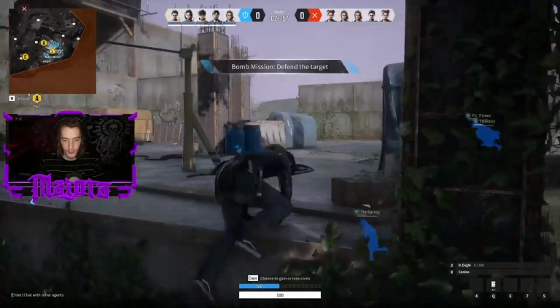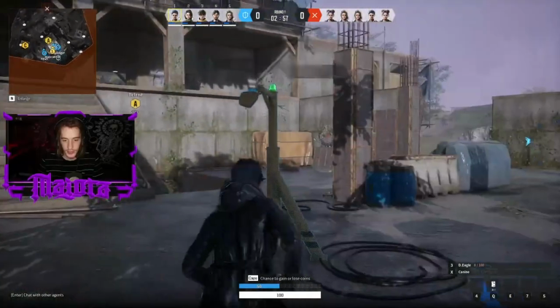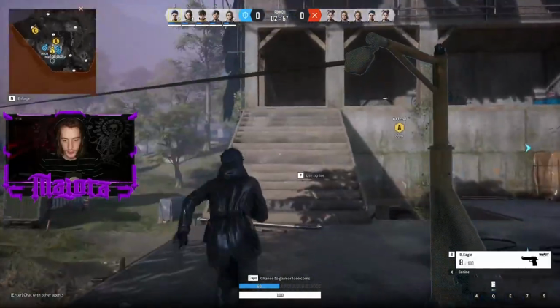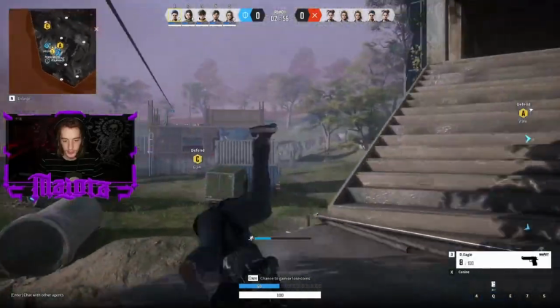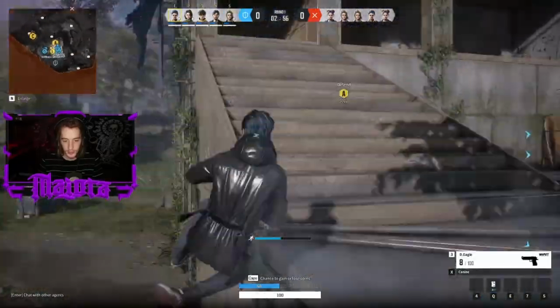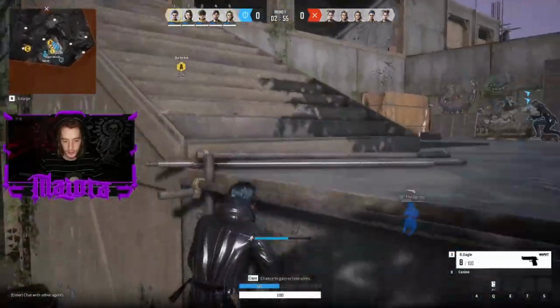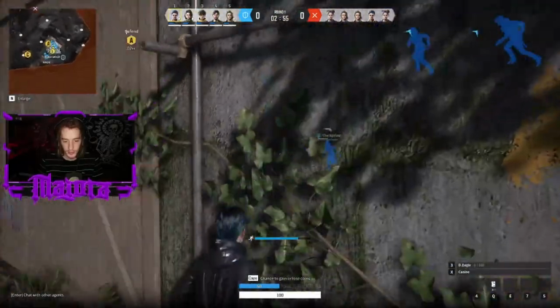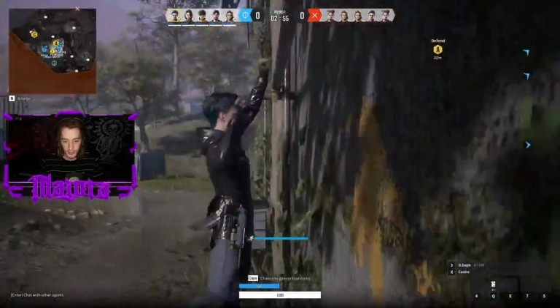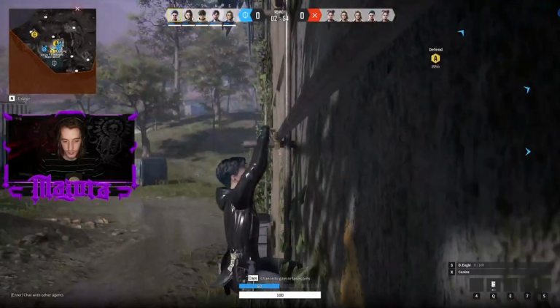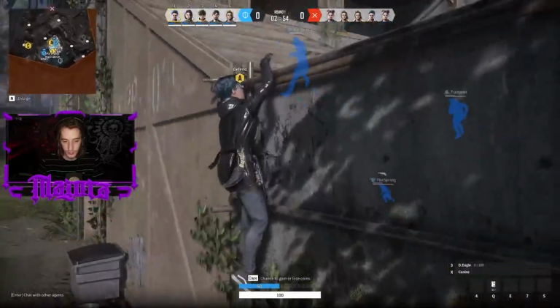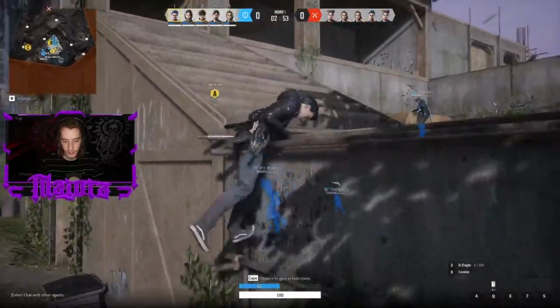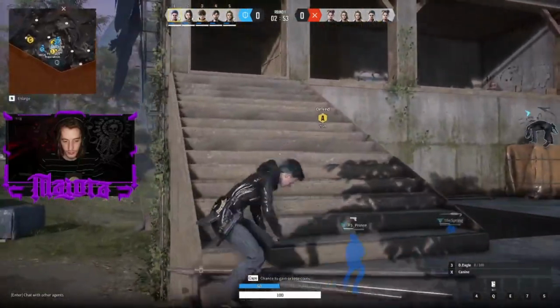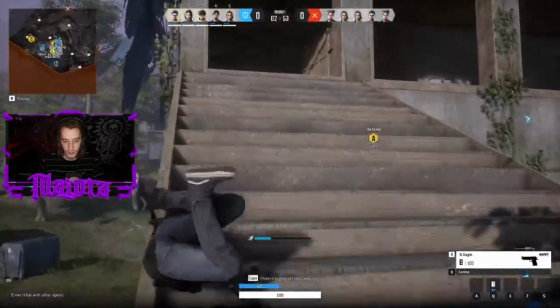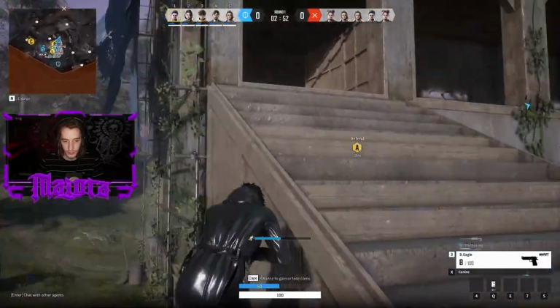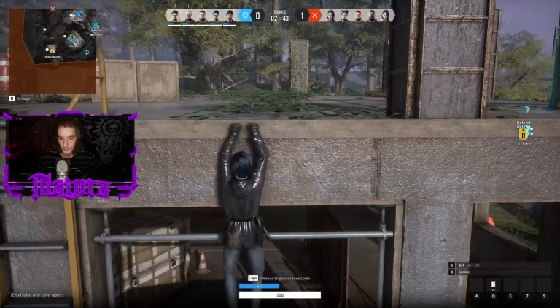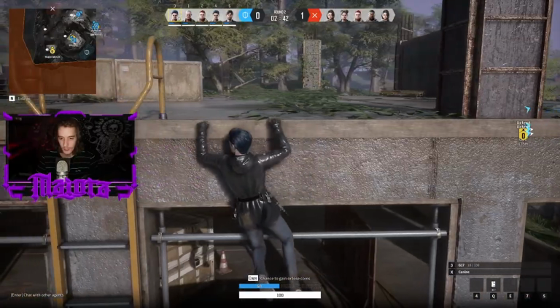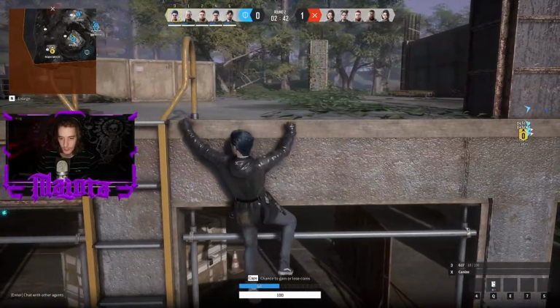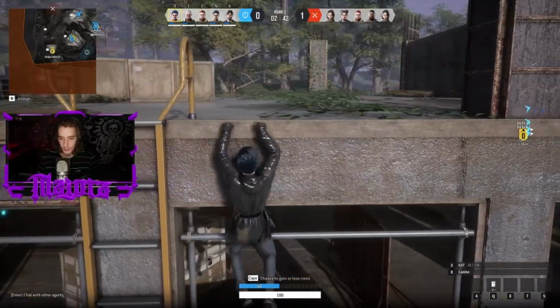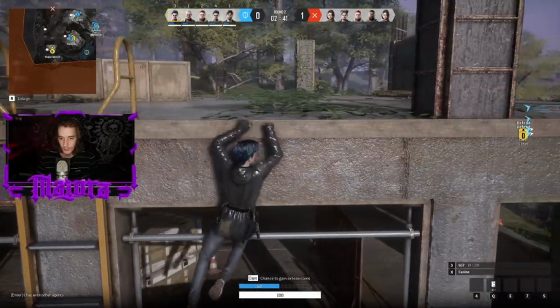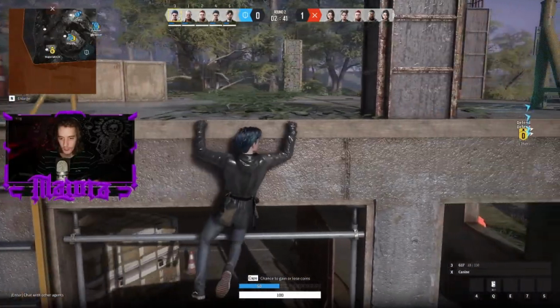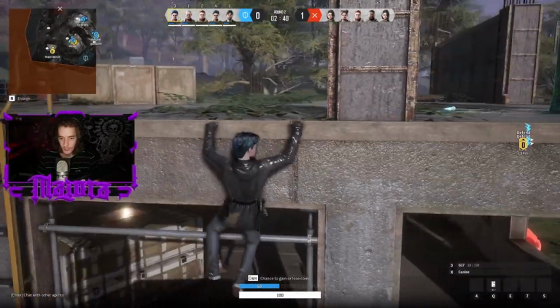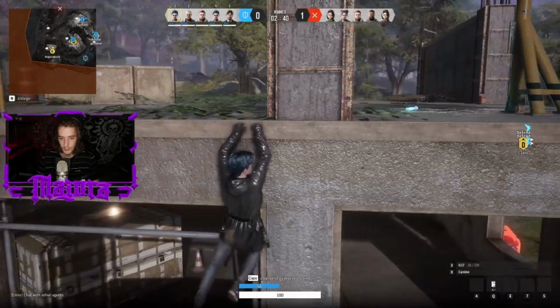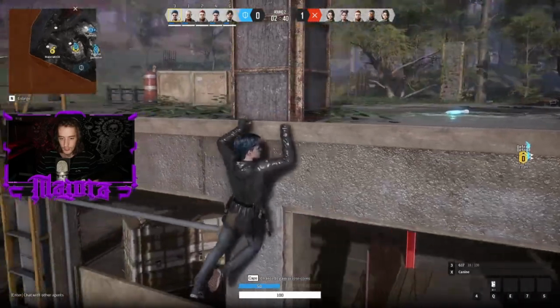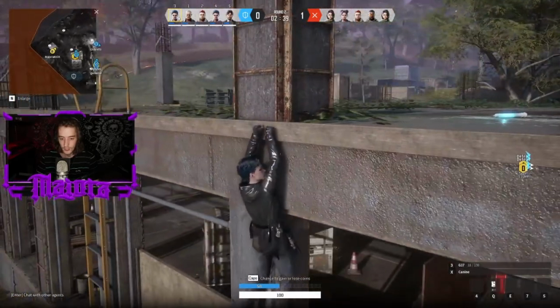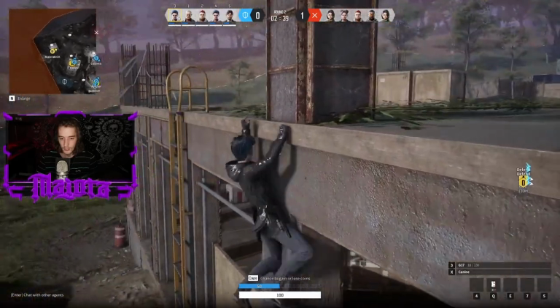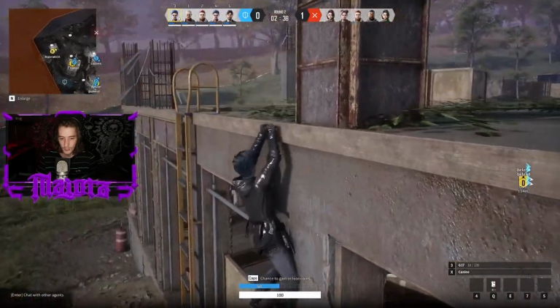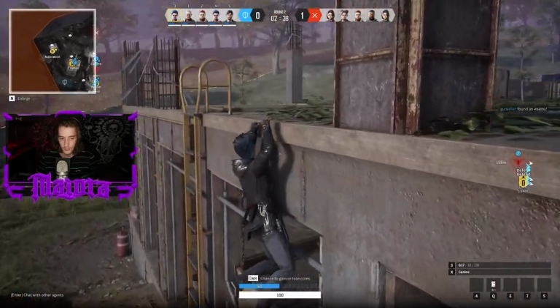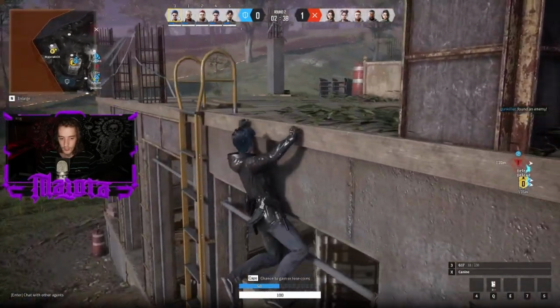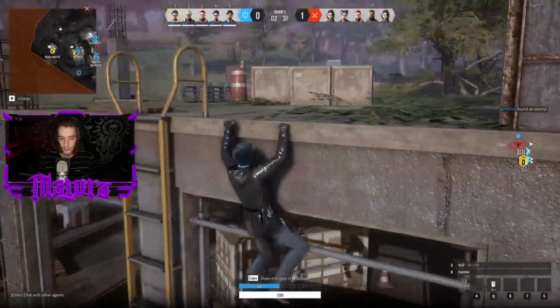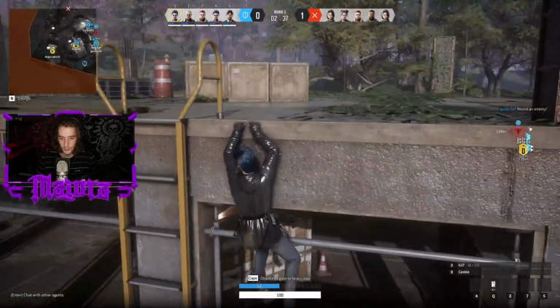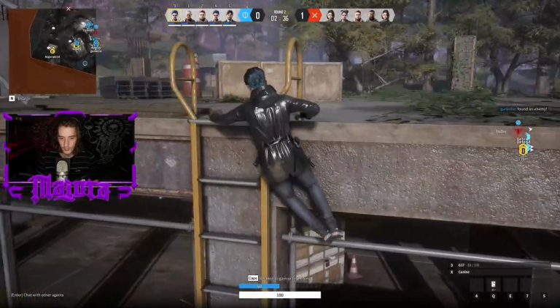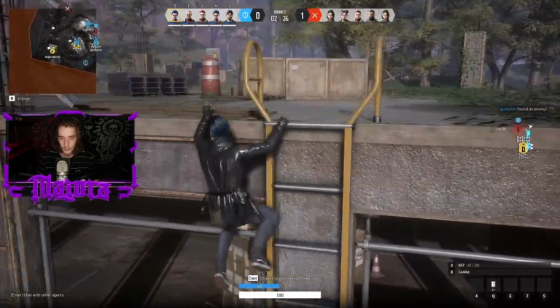Number 10: Parkour. There are places around the map you can literally scale all the way up. You can also hang on the side of buildings and move right to left, allowing you to hide in some very inconspicuous spots or get to a different spot to climb up out of sight.